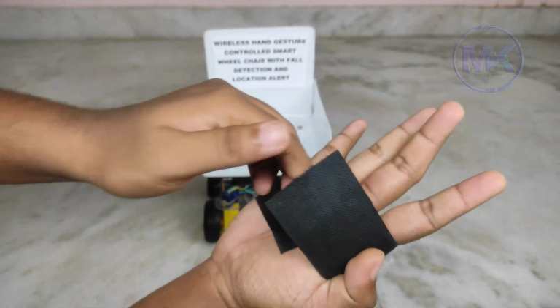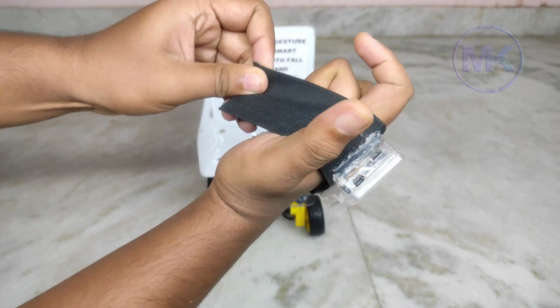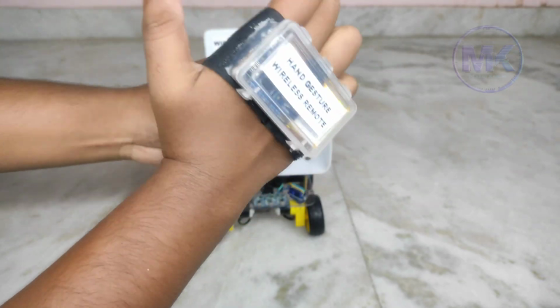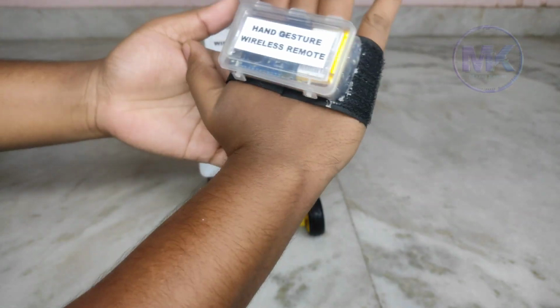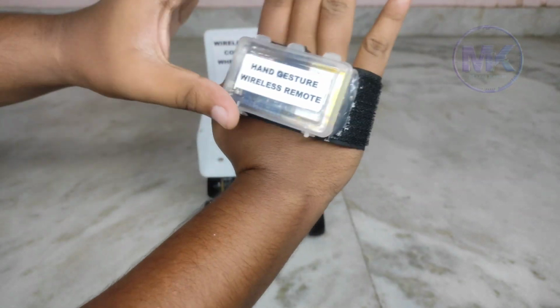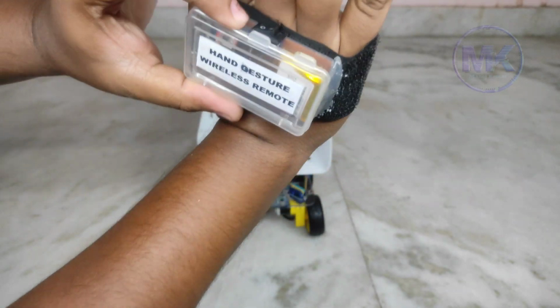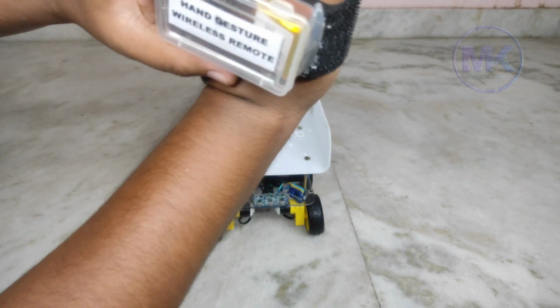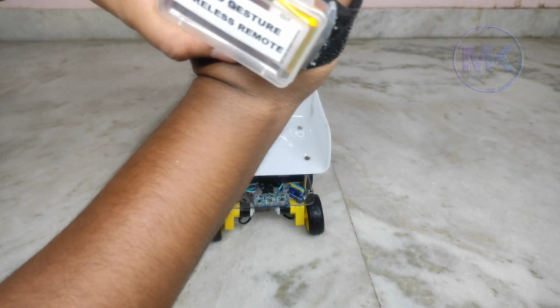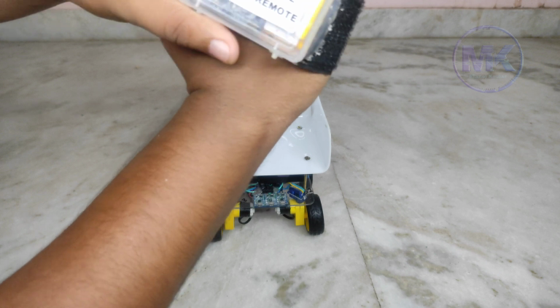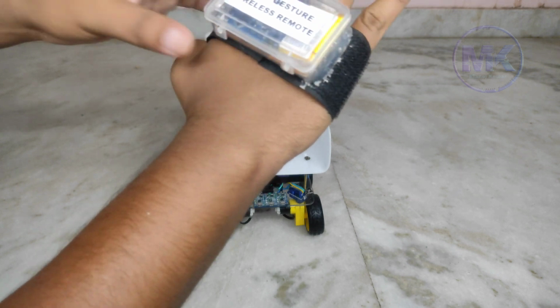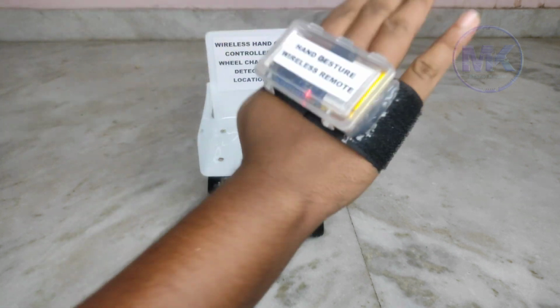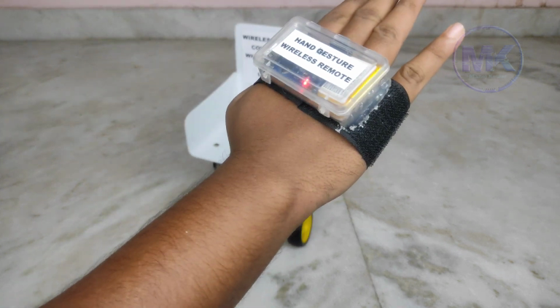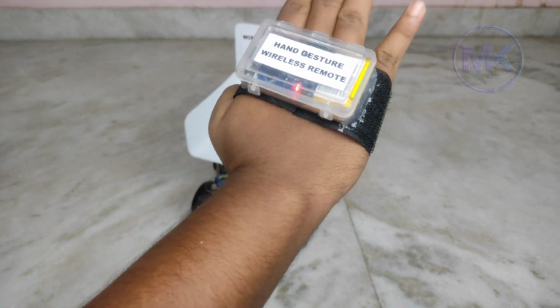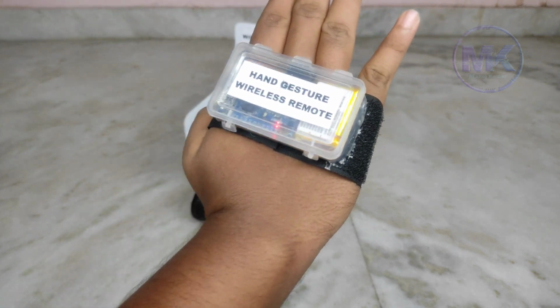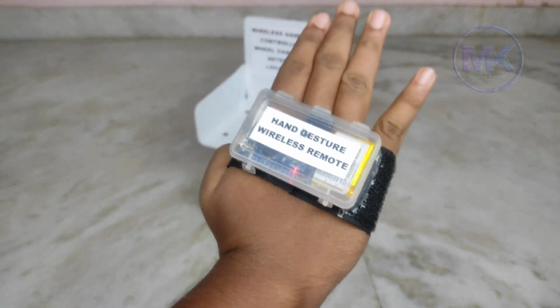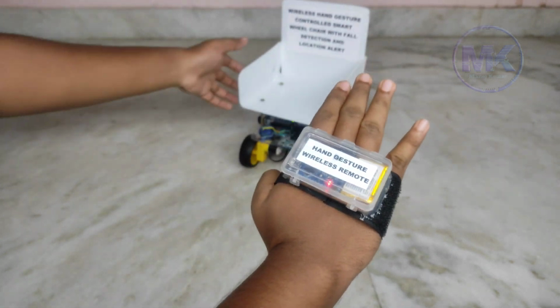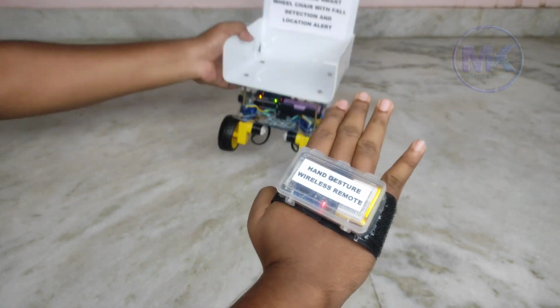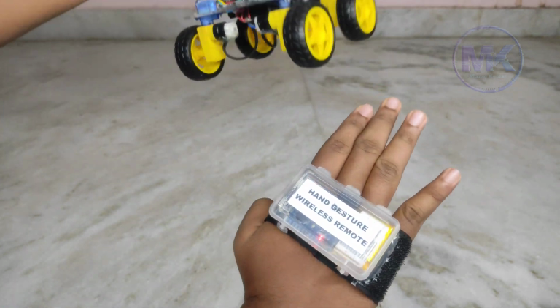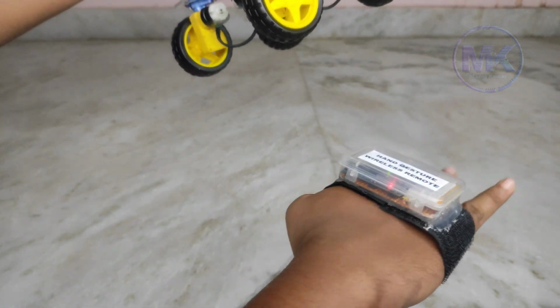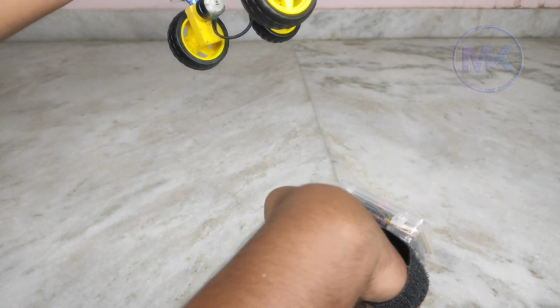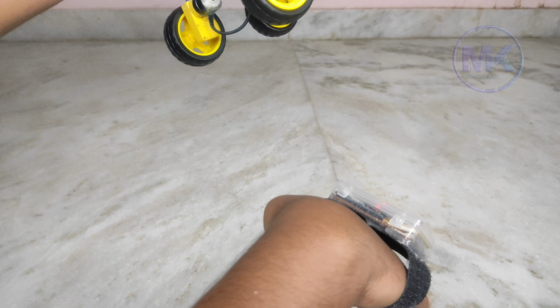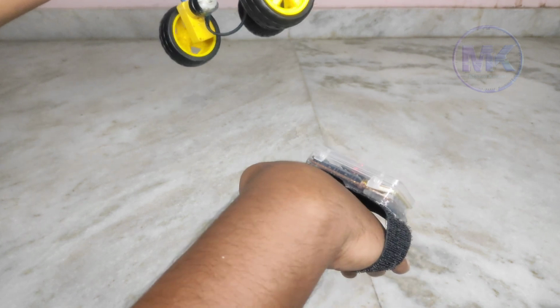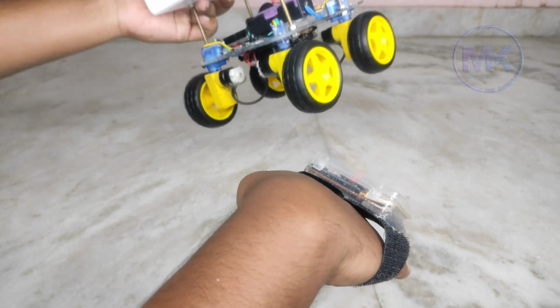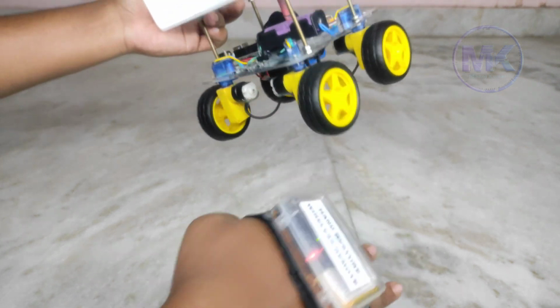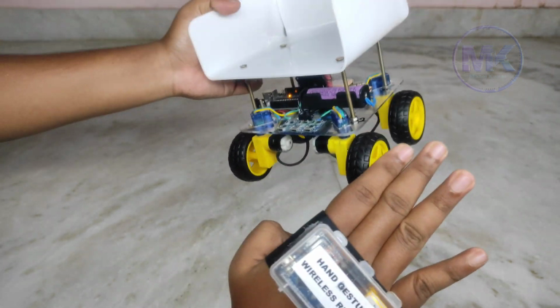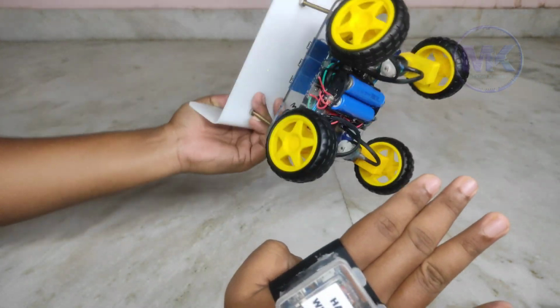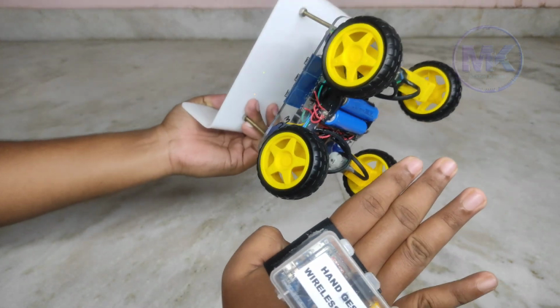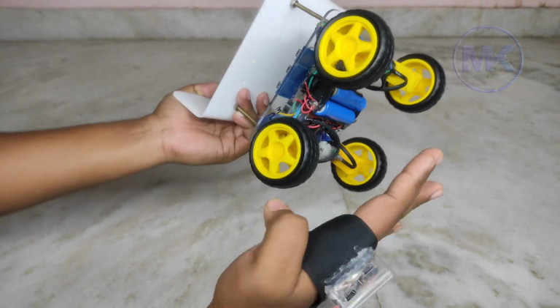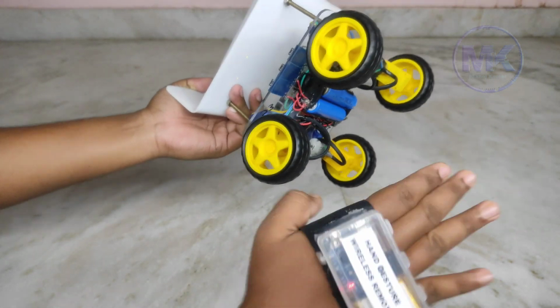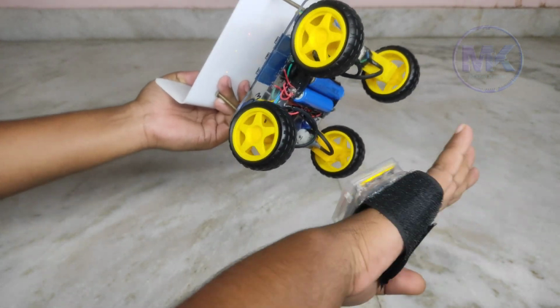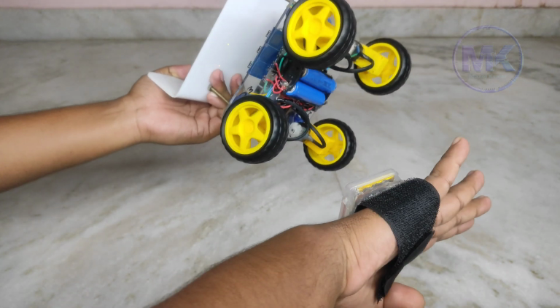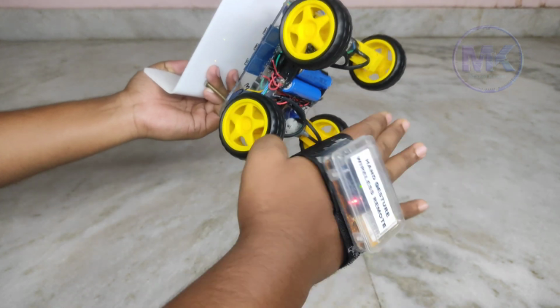Just switch on the remote and it will be activated. We can see that the wheels are rotating and changing their direction according to my hand gestures.